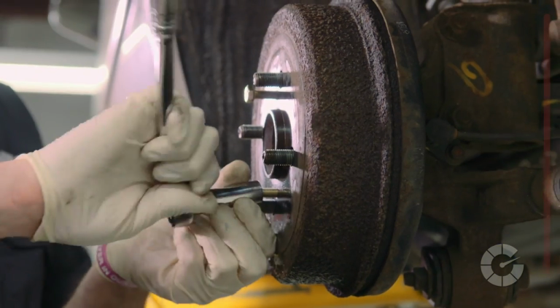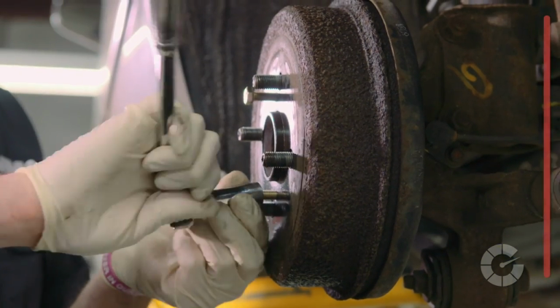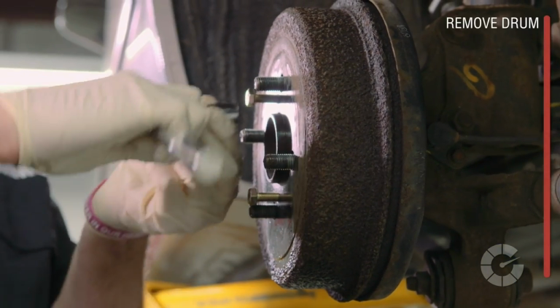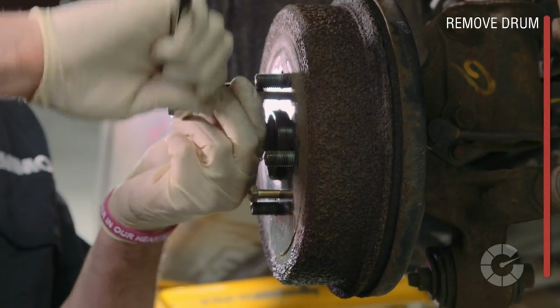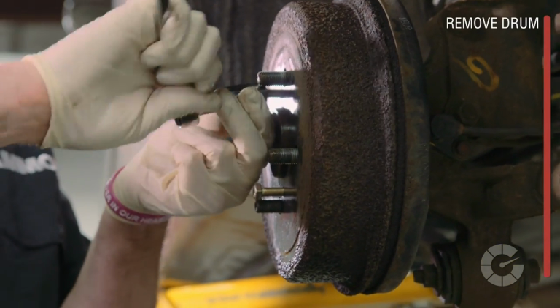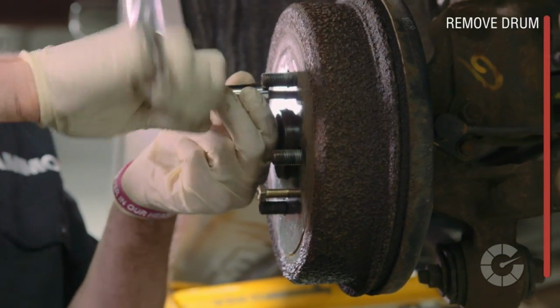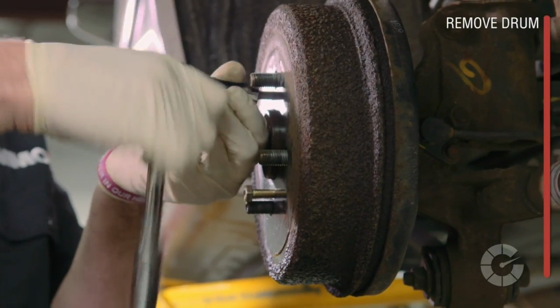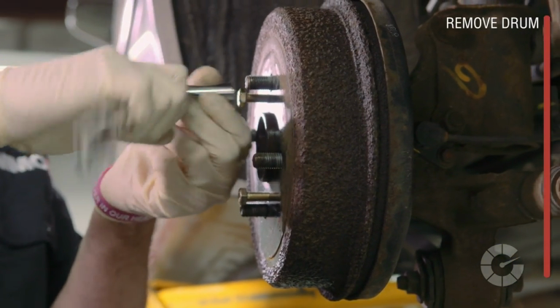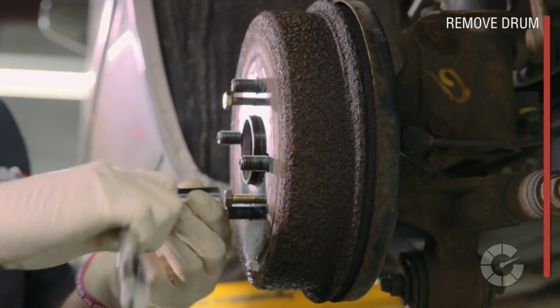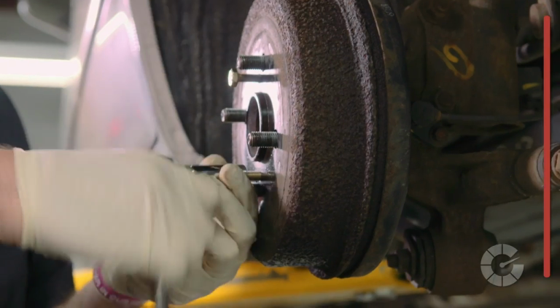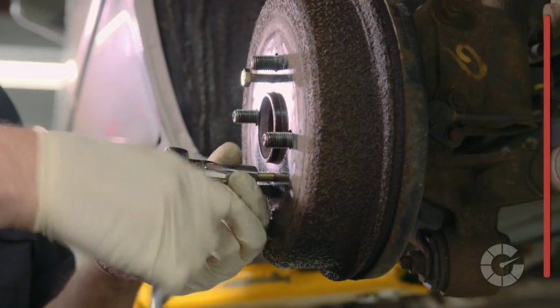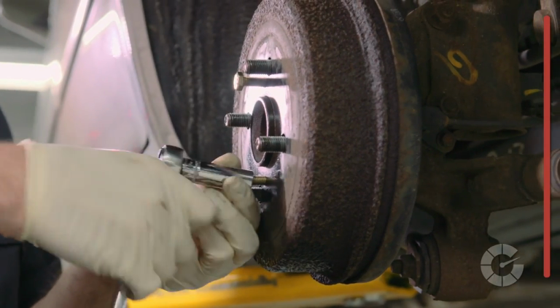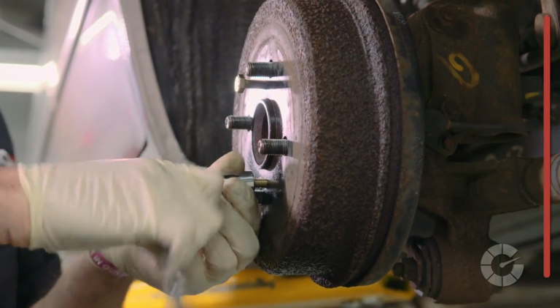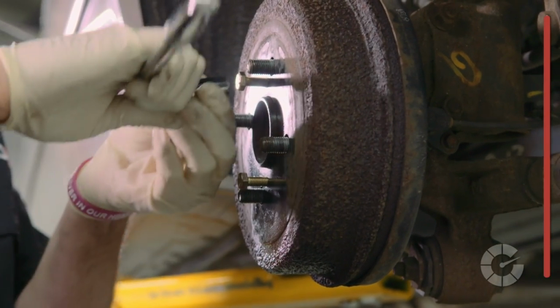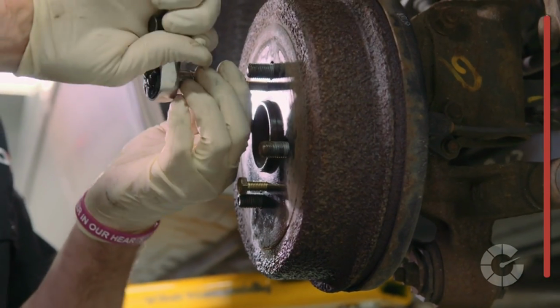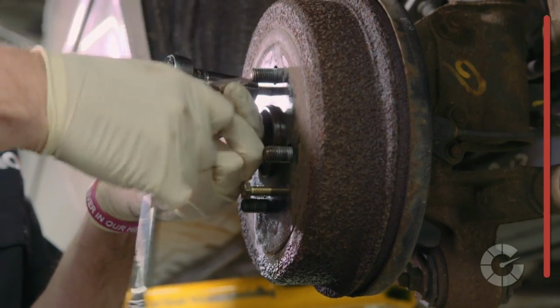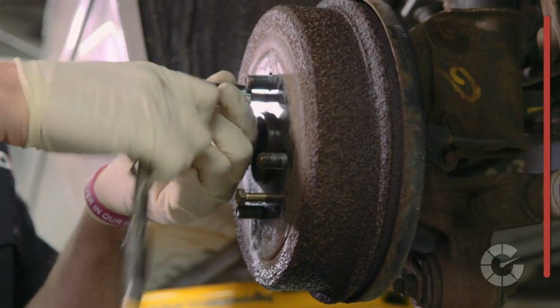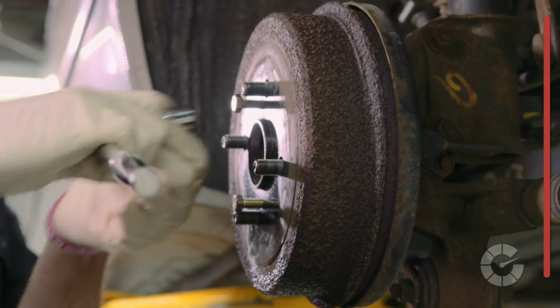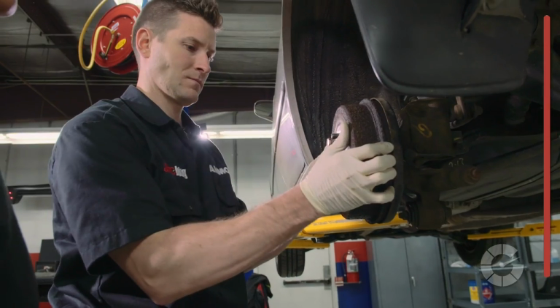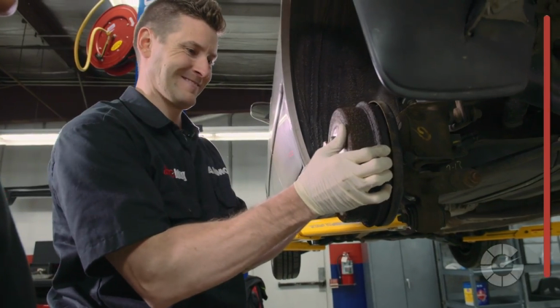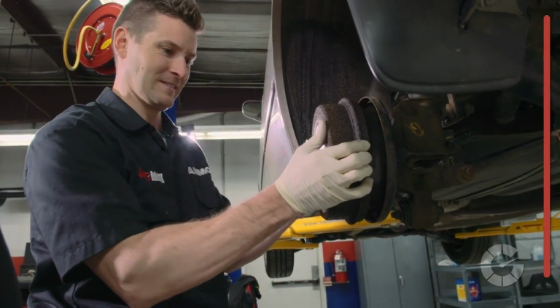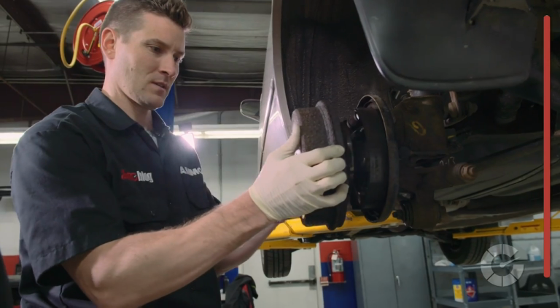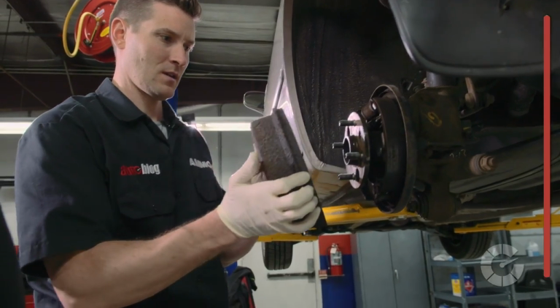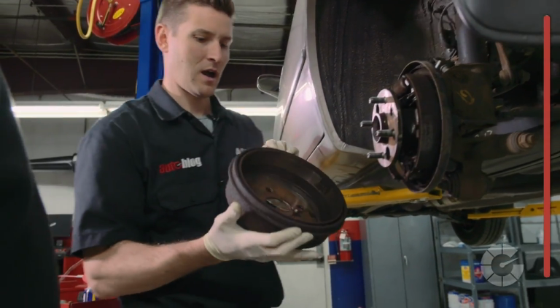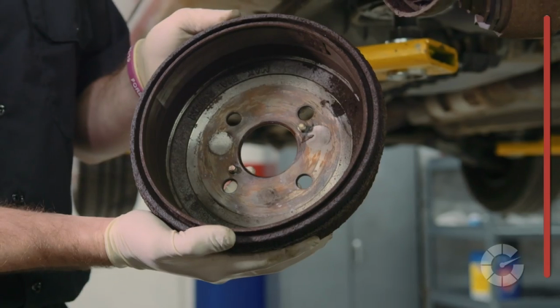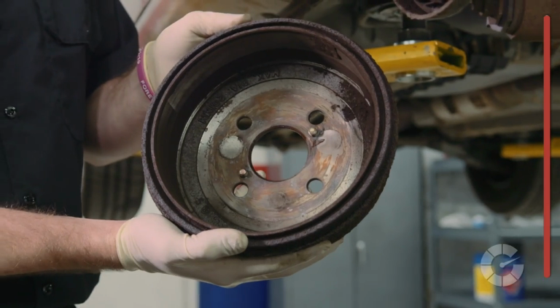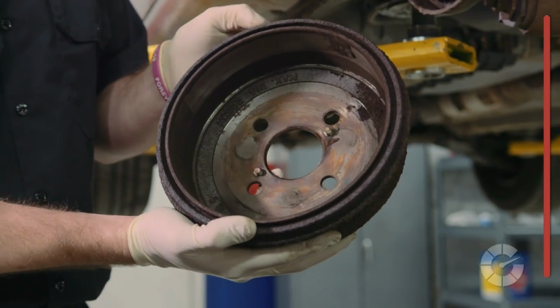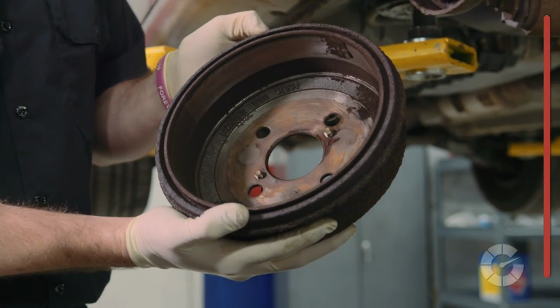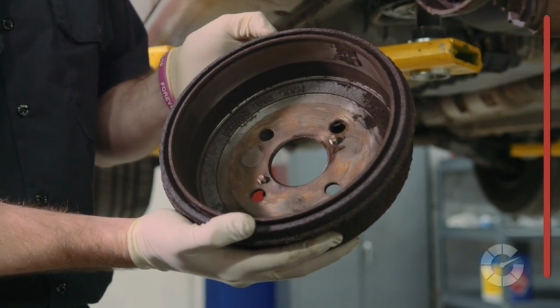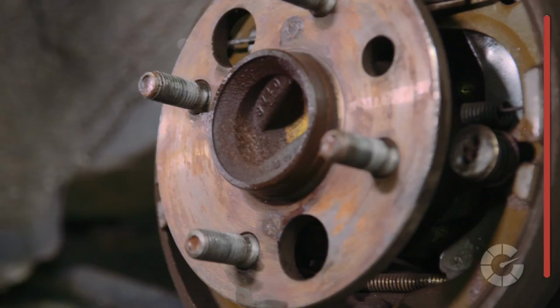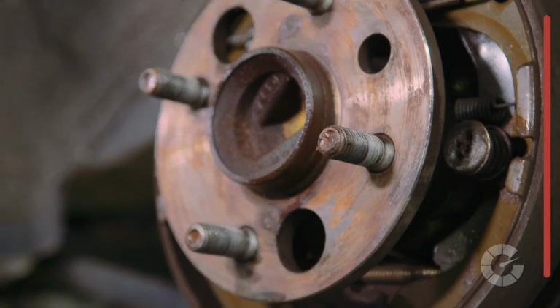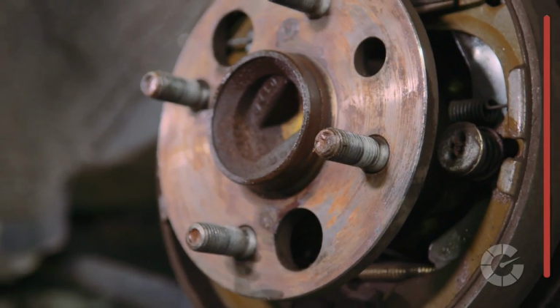First, remove the drum with two bolts that, once screwed in evenly, will slowly push the drum away from the brake assembly. Otherwise, a few hits with a sledgehammer on each side will help dislodge the rusty drum, revealing the pads underneath.